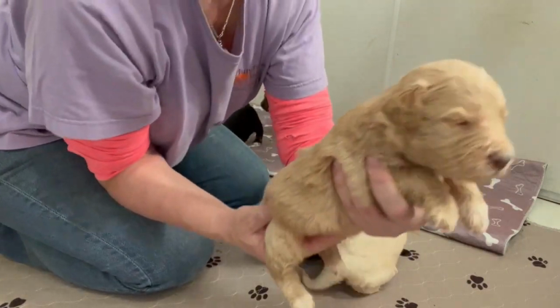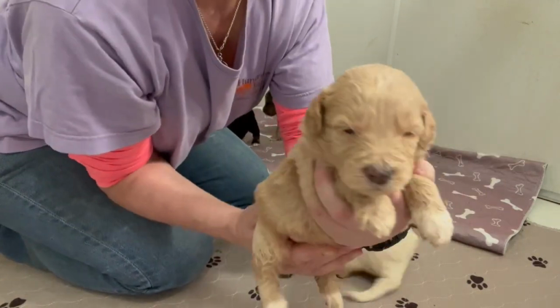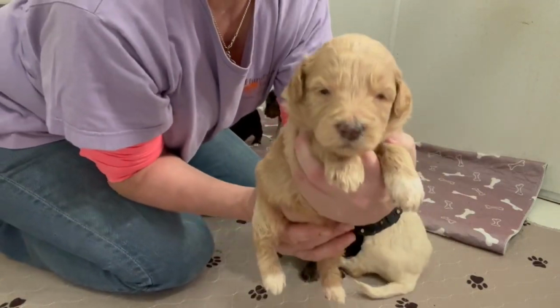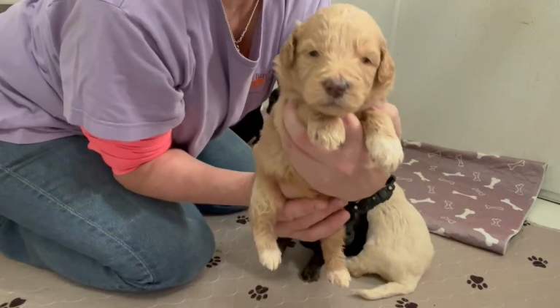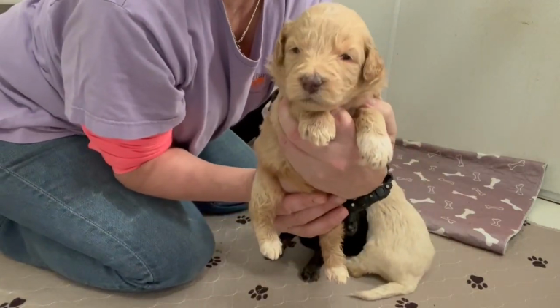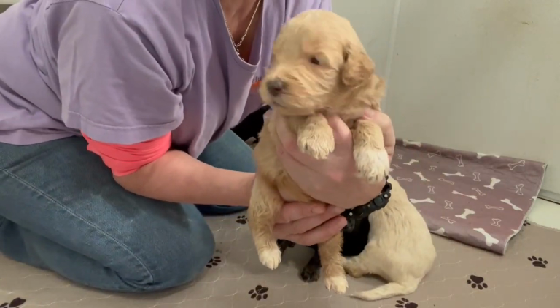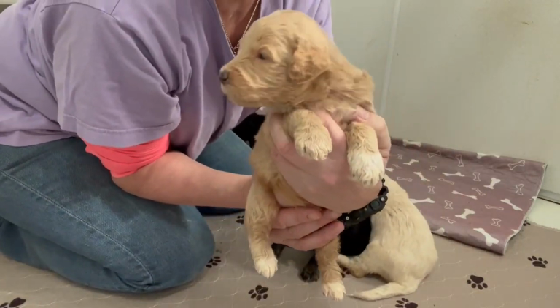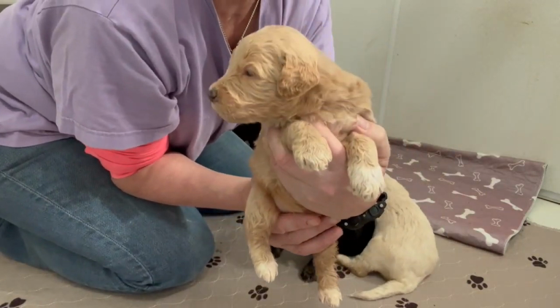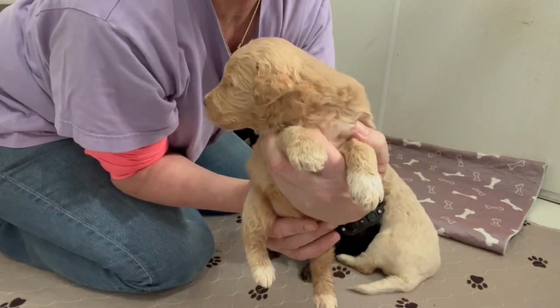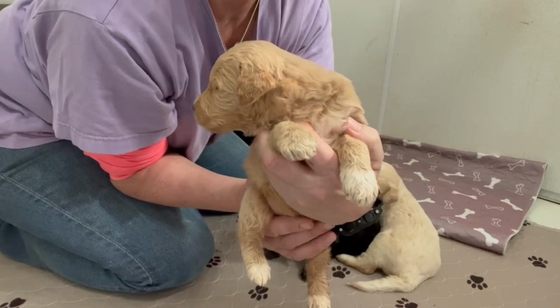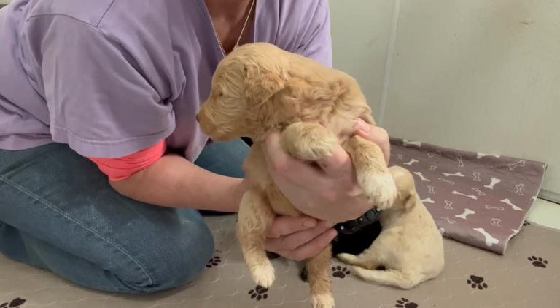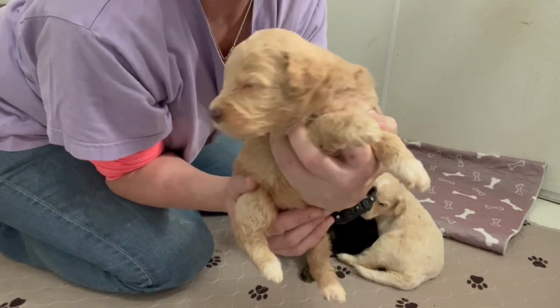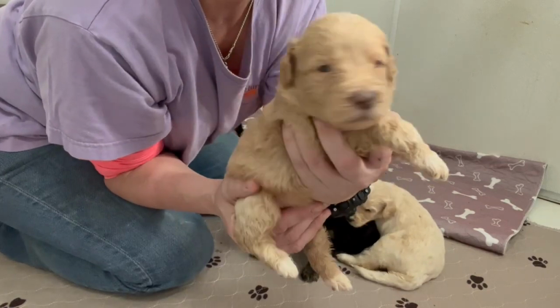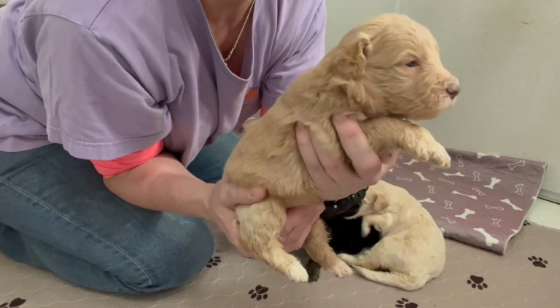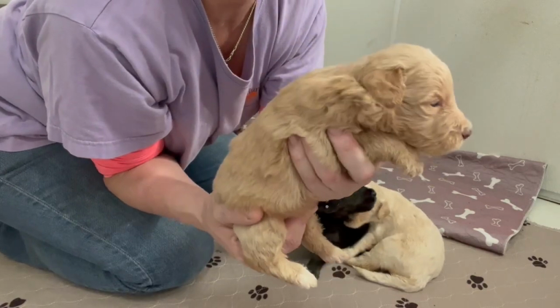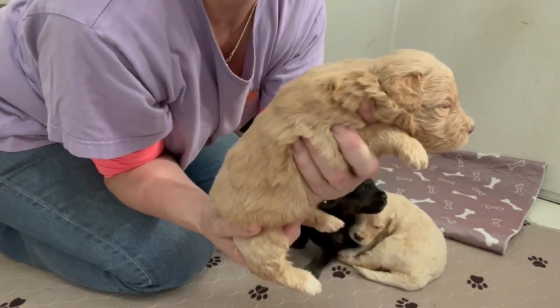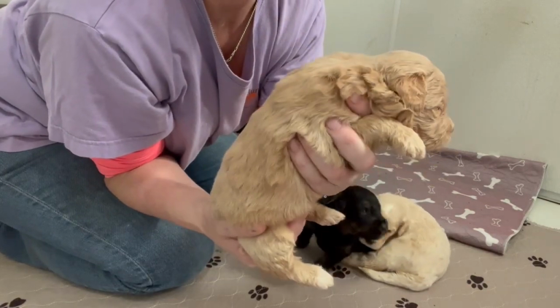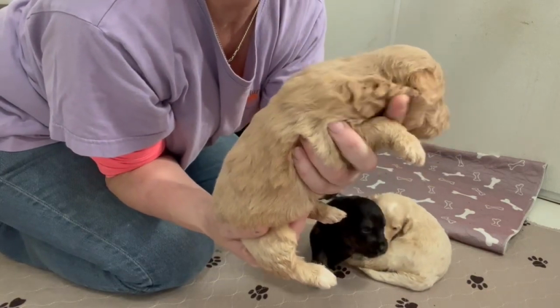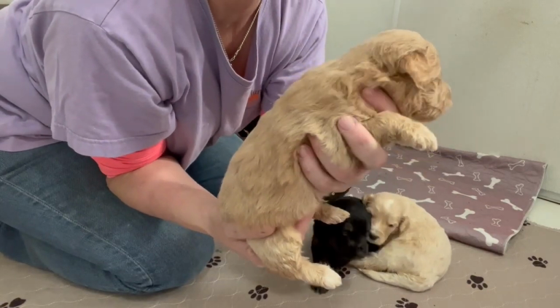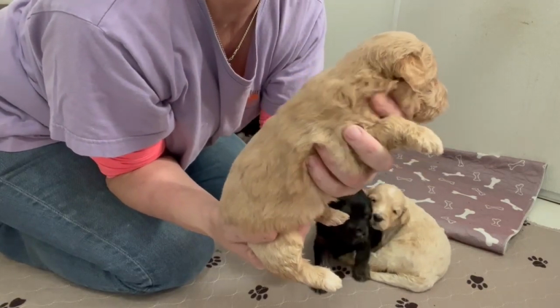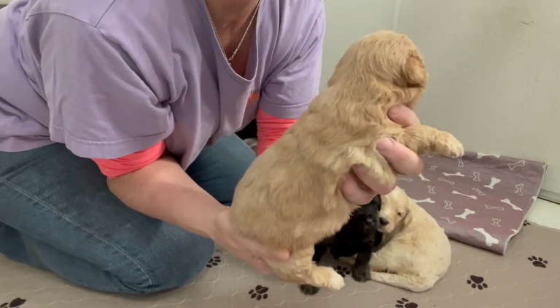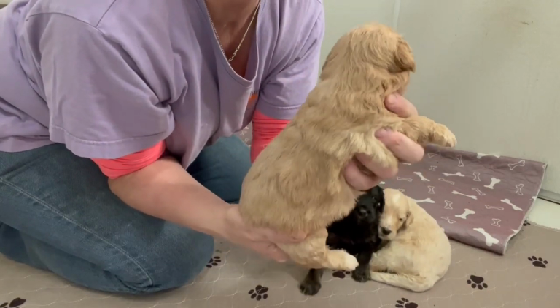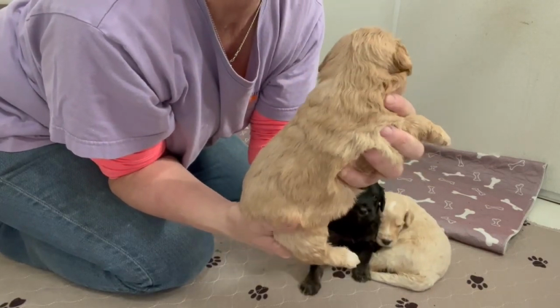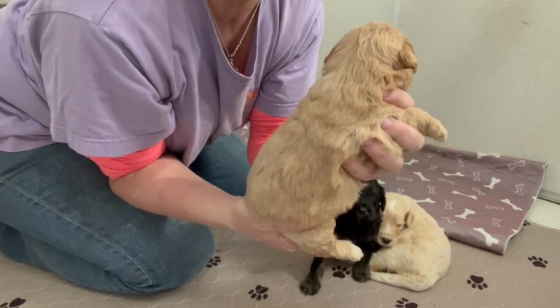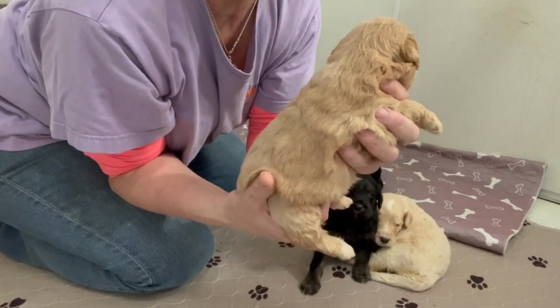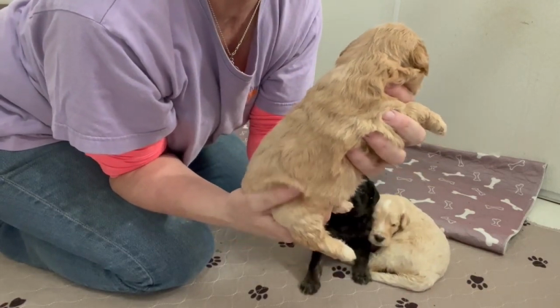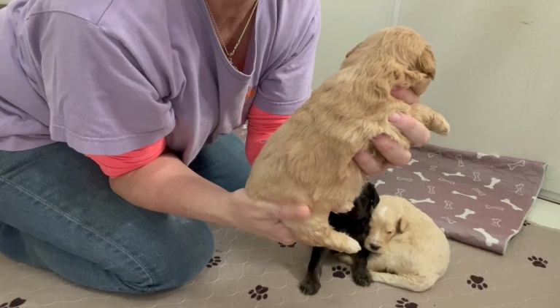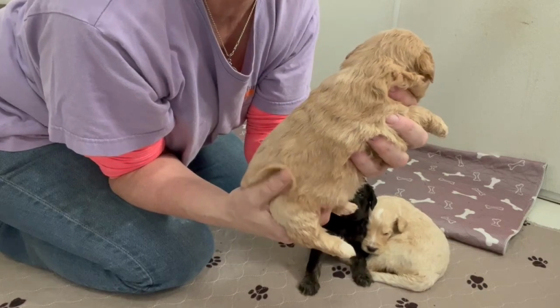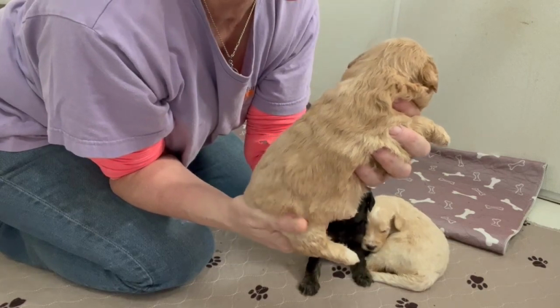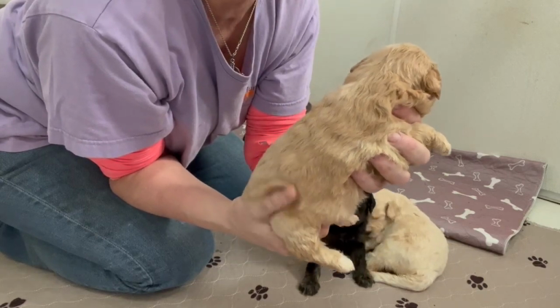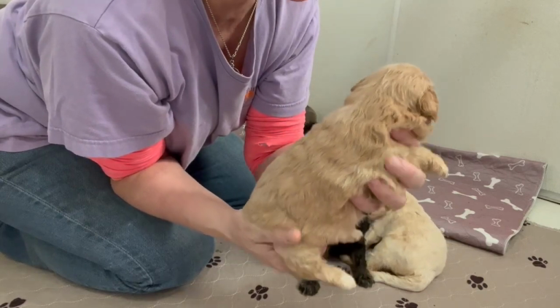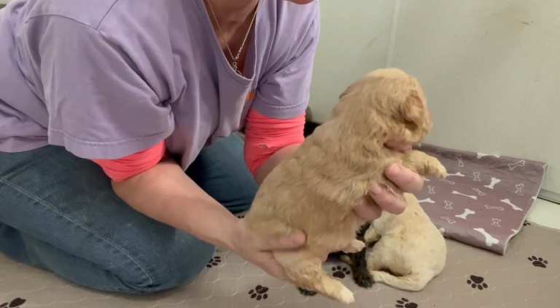Here's our little apricot boy. His little white feet — nice coat, very thick and lush, with a nice wave to his coat.